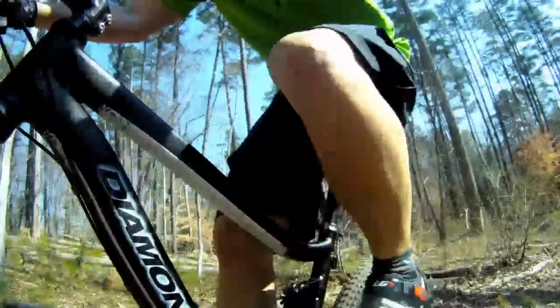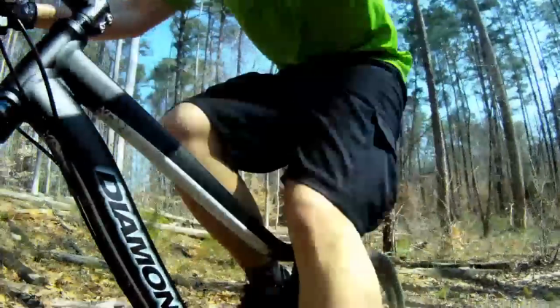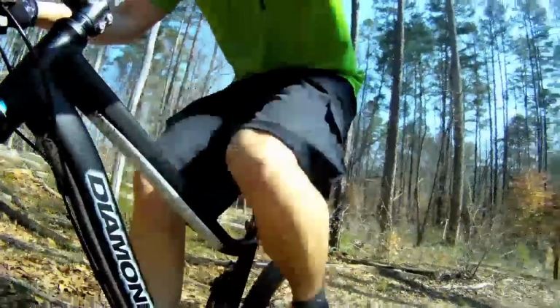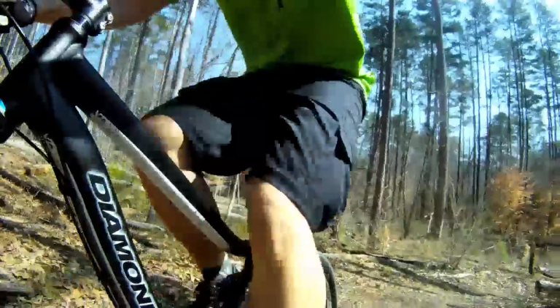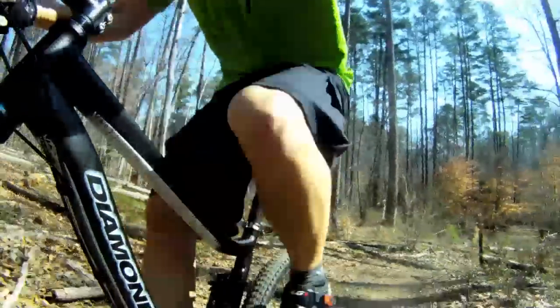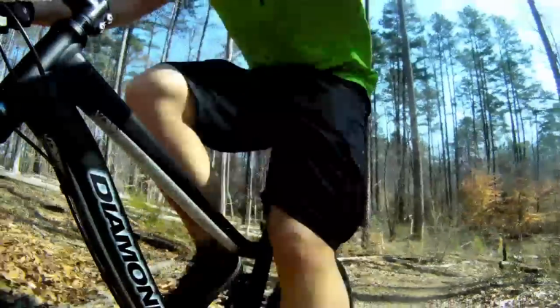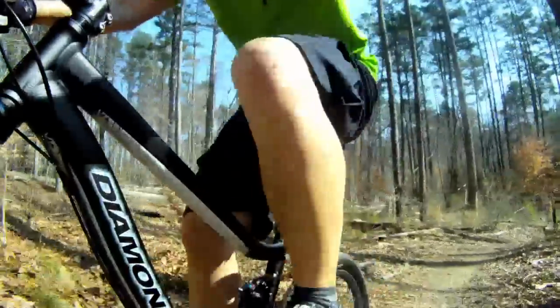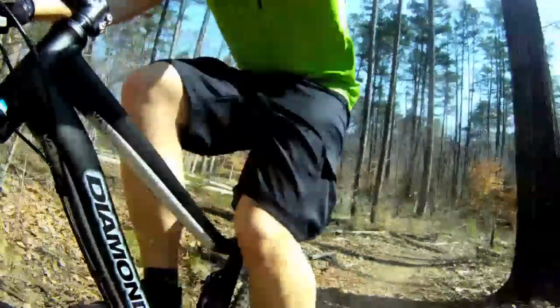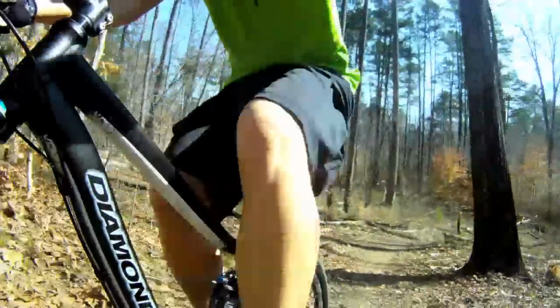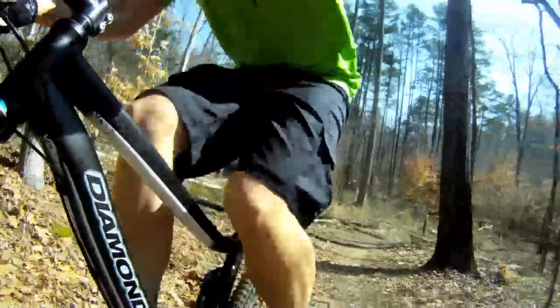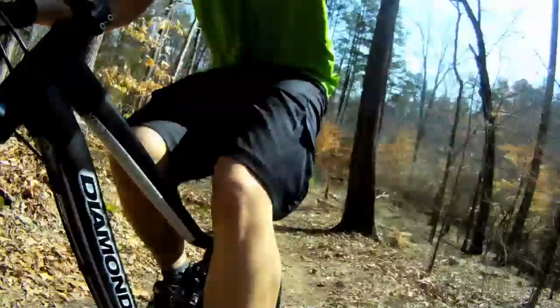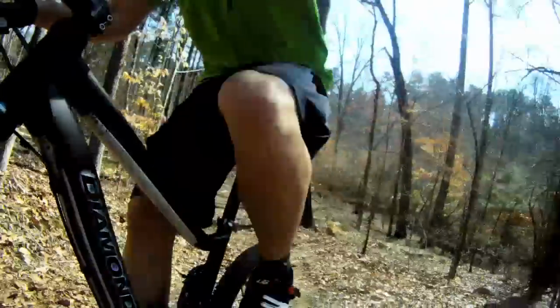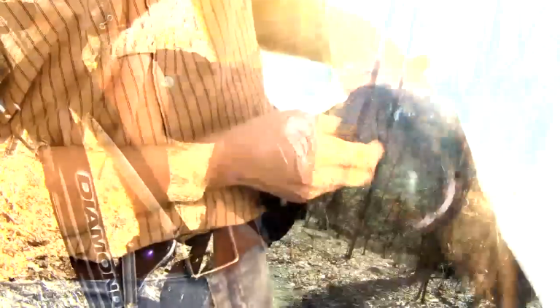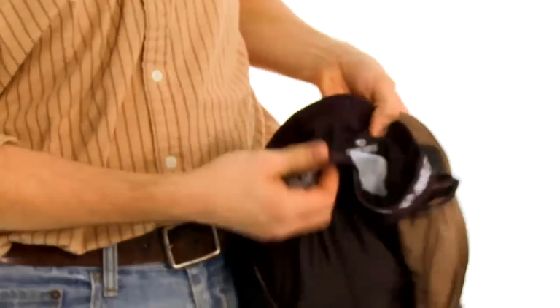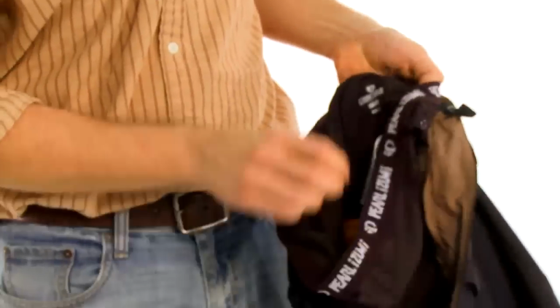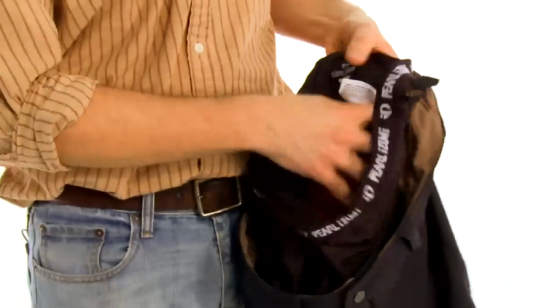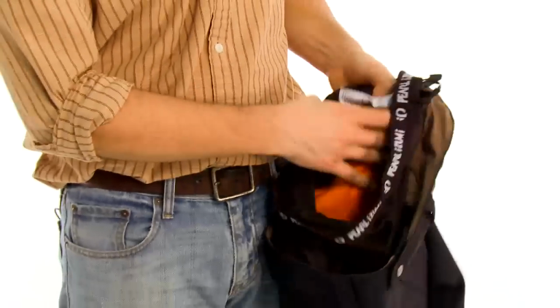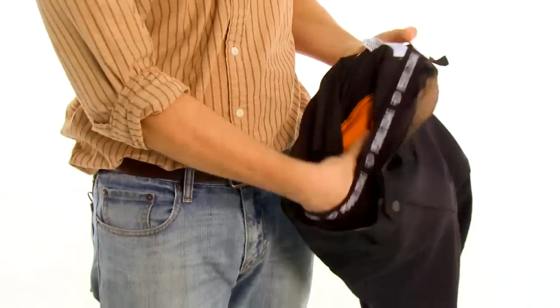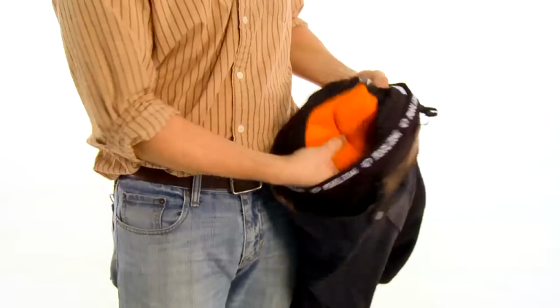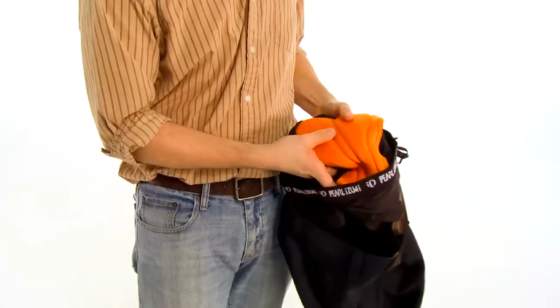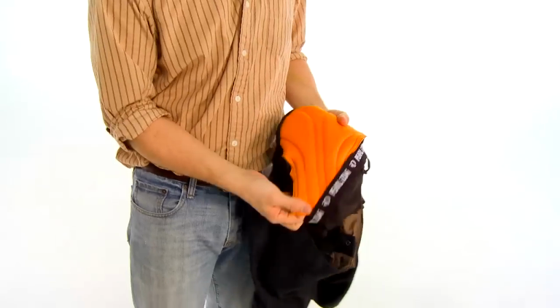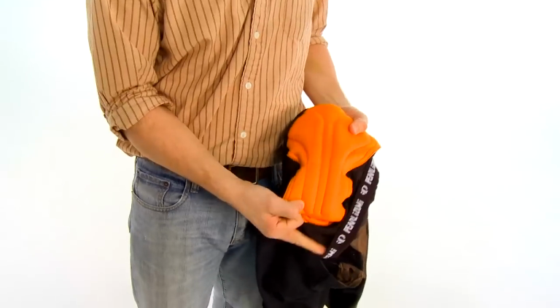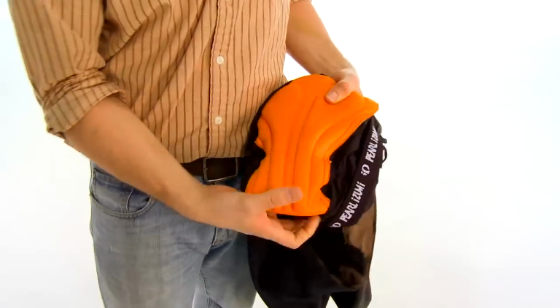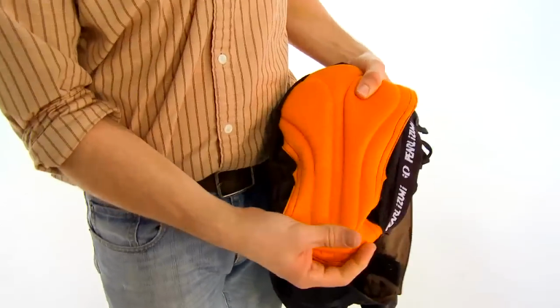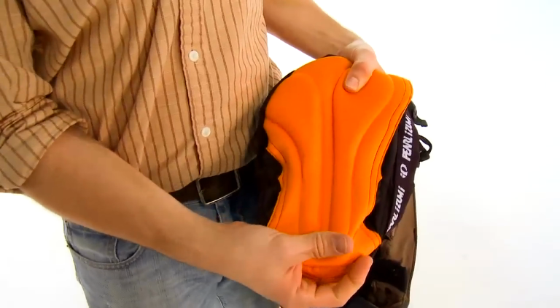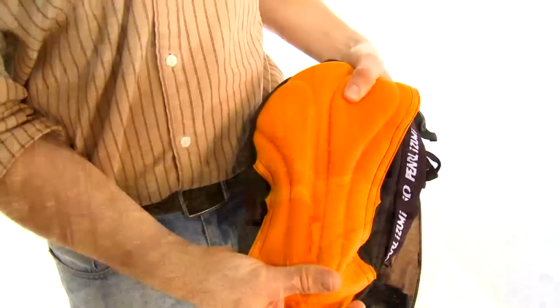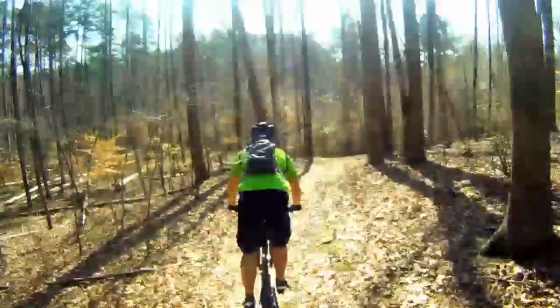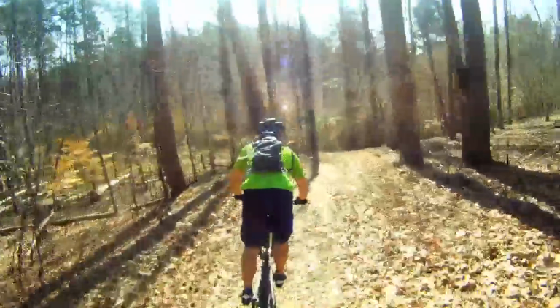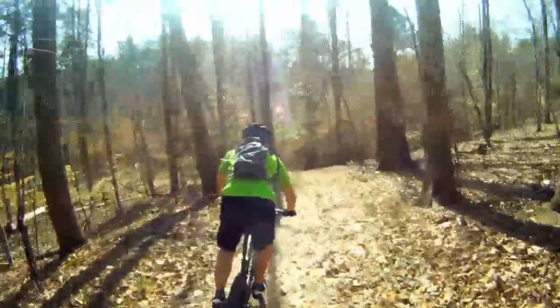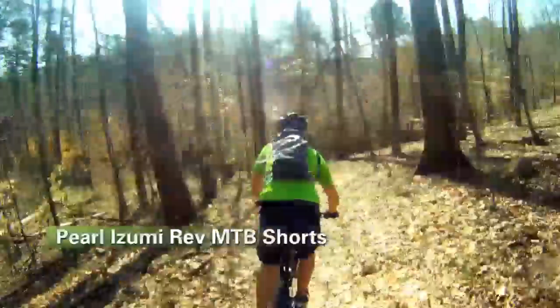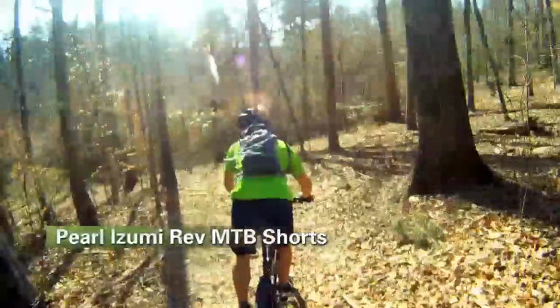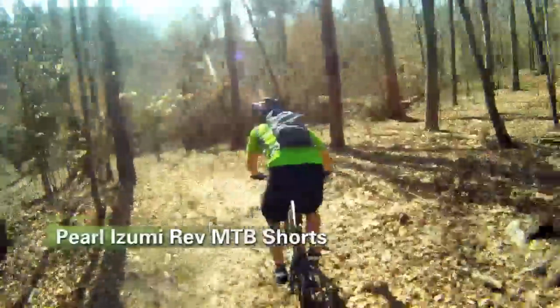These shorts also come with a removable liner on the inside. That liner uses Pearl Izumi's MTB 3D chamois, and that chamois provides variable thickness so you get the comfort in all the right places.